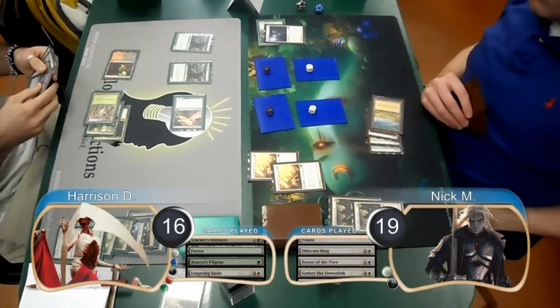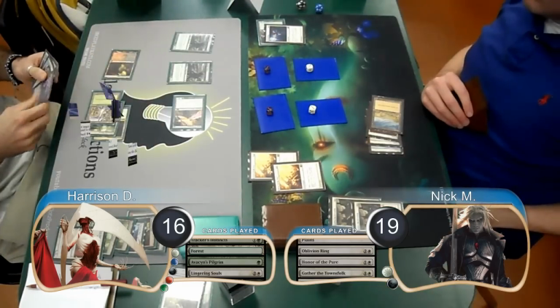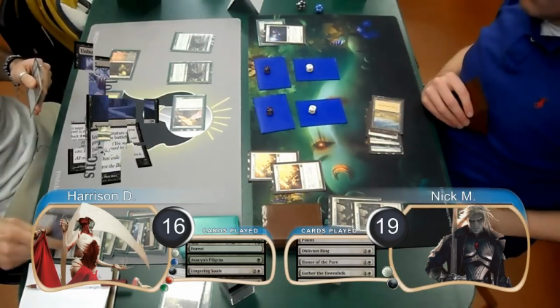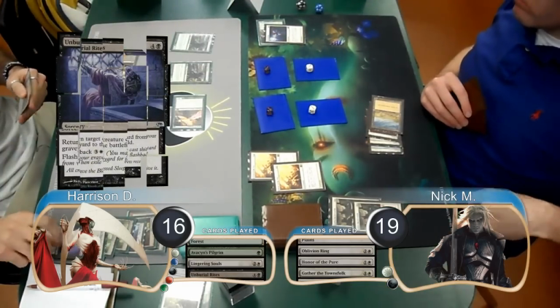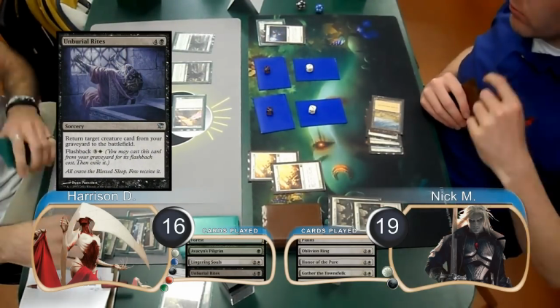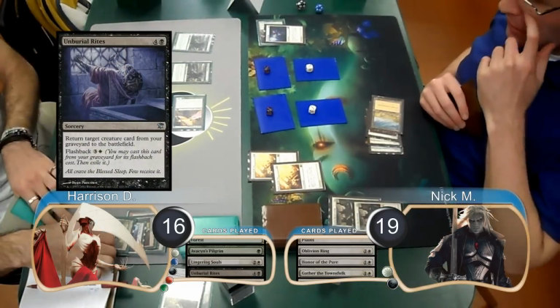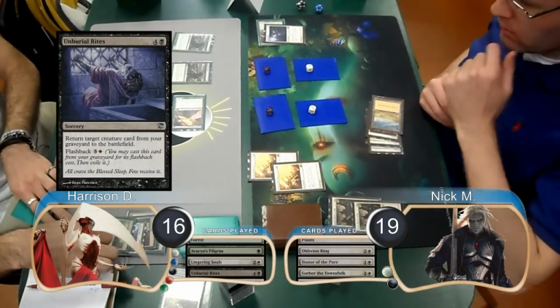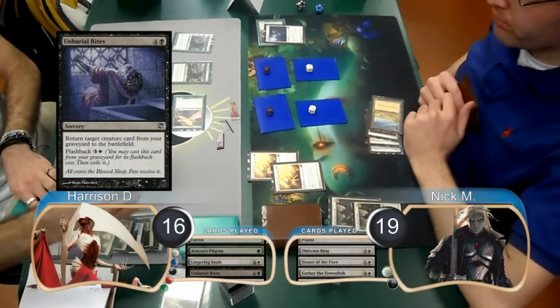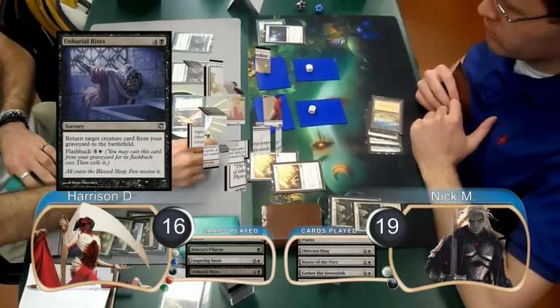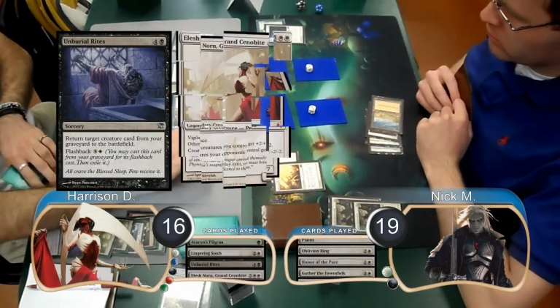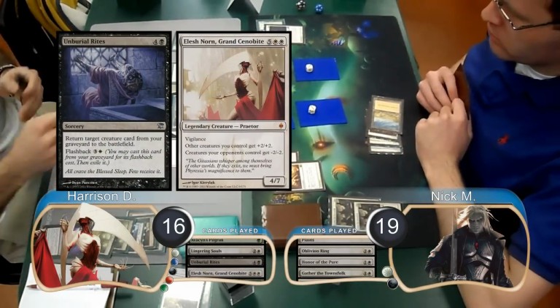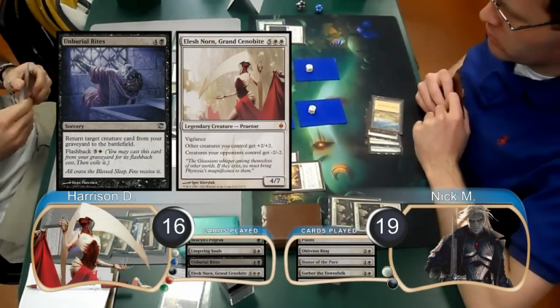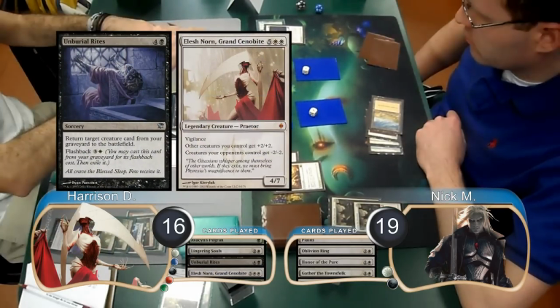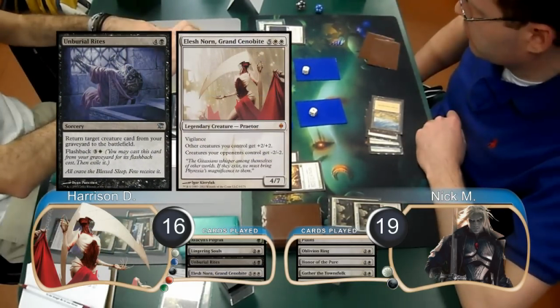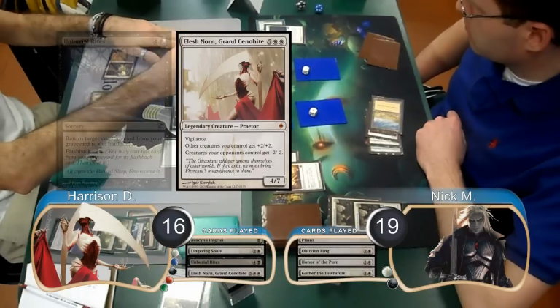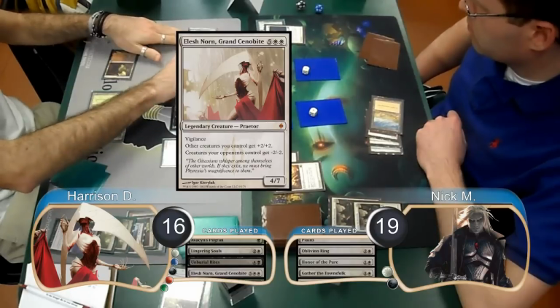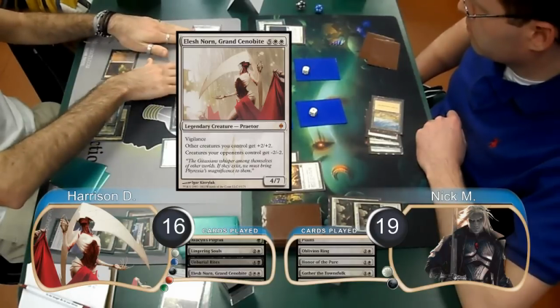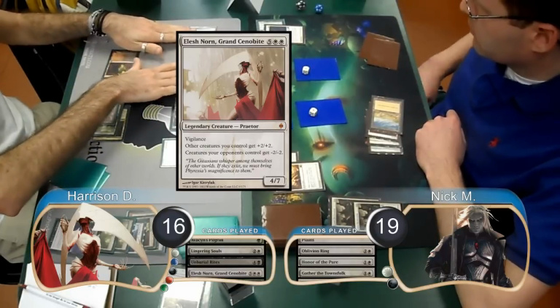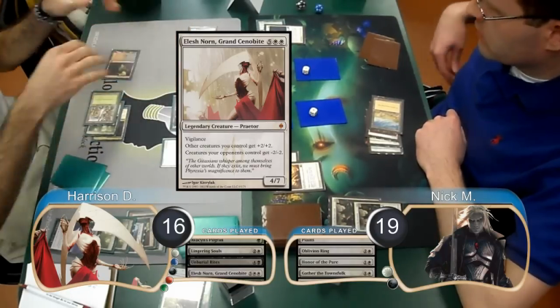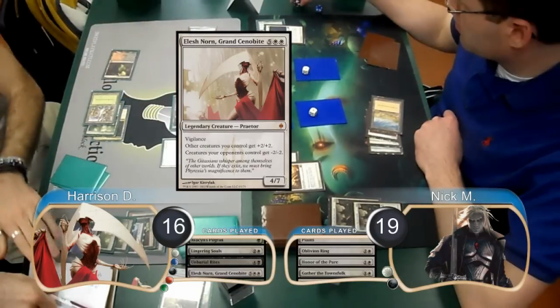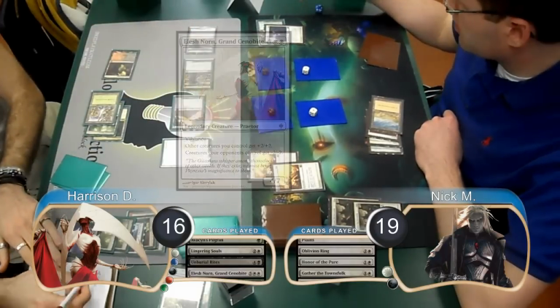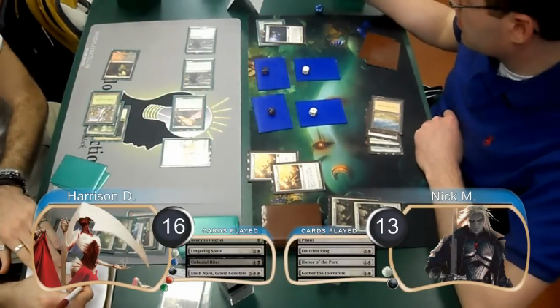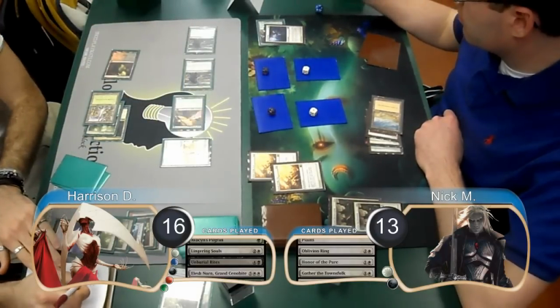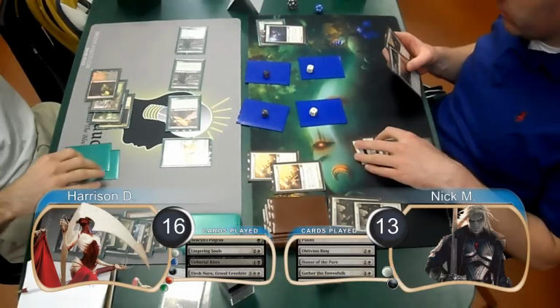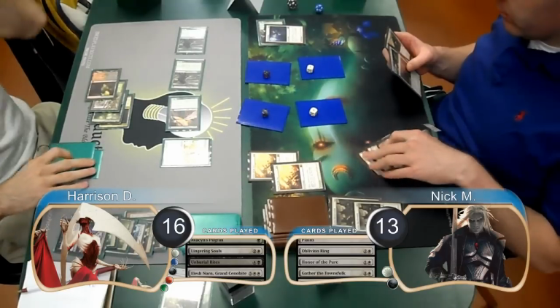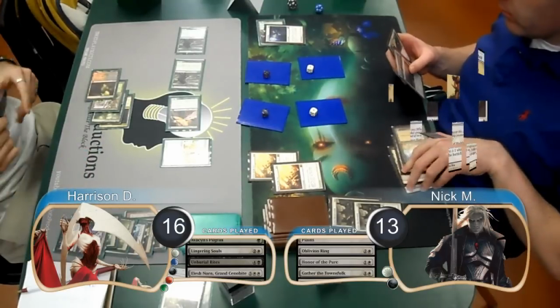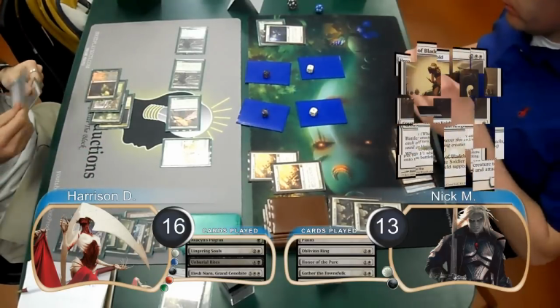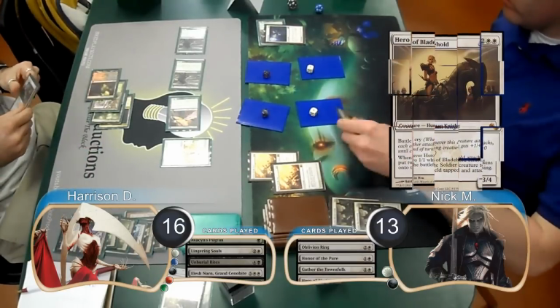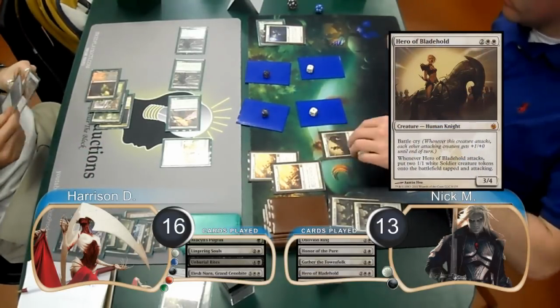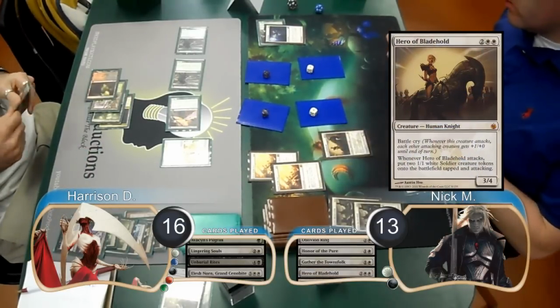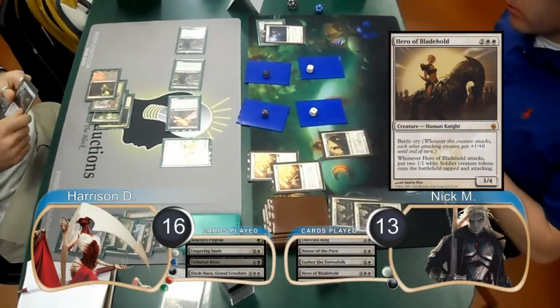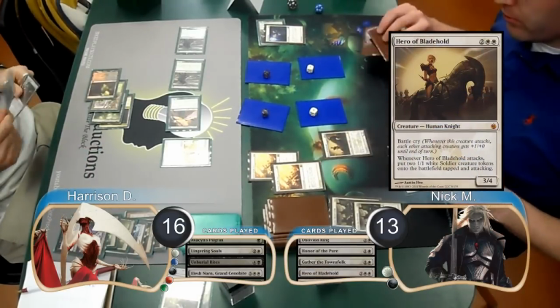Then post-combat, Nick played another Gather the Townsfolk and got himself two more Human Tokens. Harrison used an Unburial Rites on his turn to return his Norn to play. He then attacked with his two Pilgrims, which Nick took, going down to 13. Nick just played a Hero of Bladehold on his turn and passed.